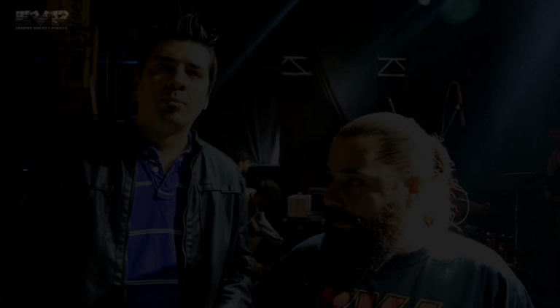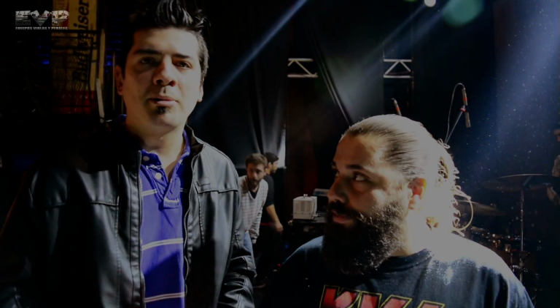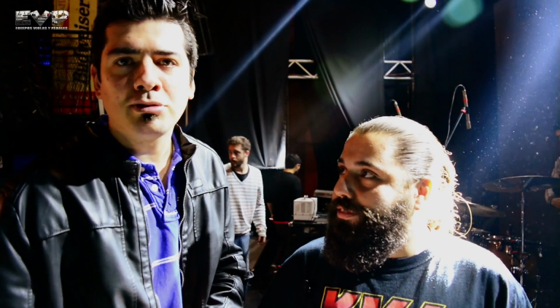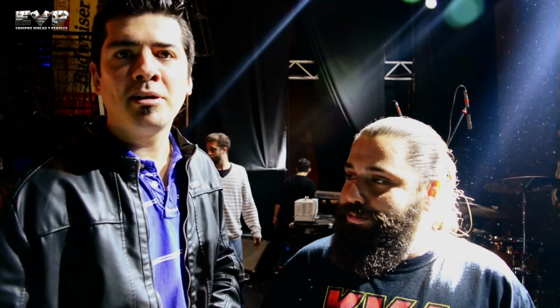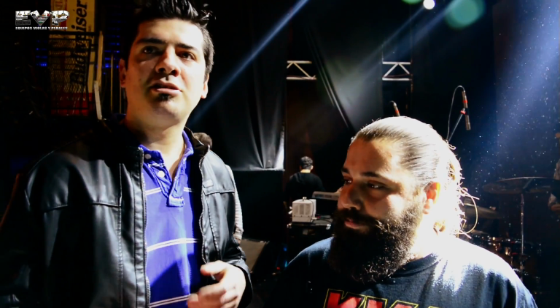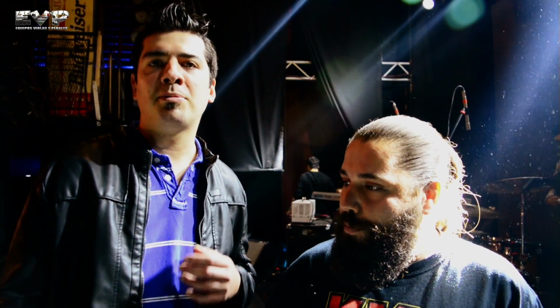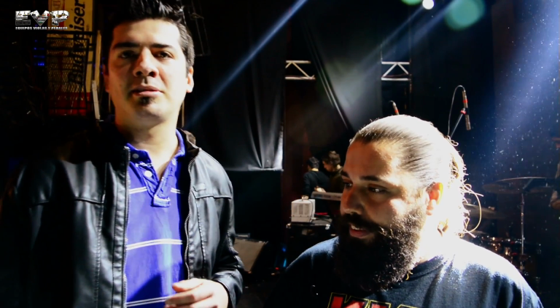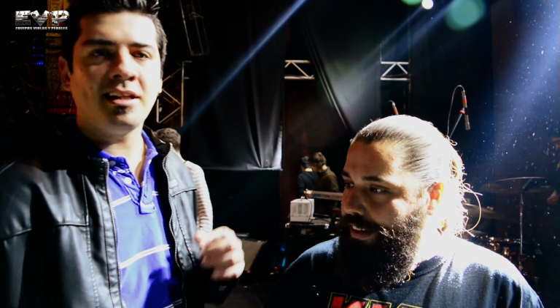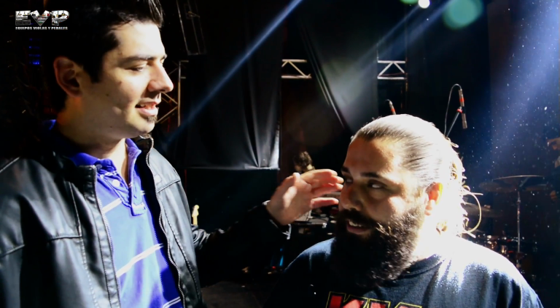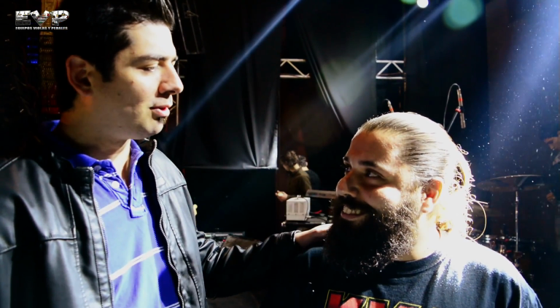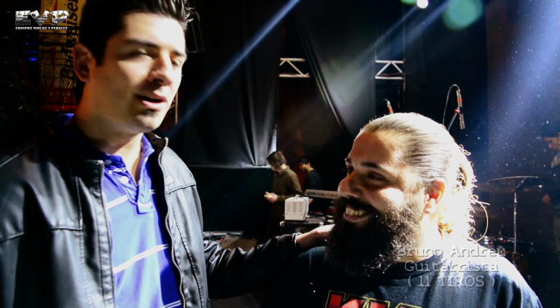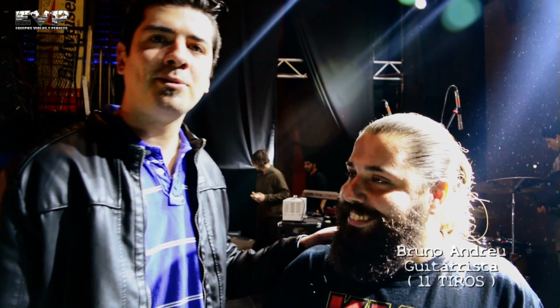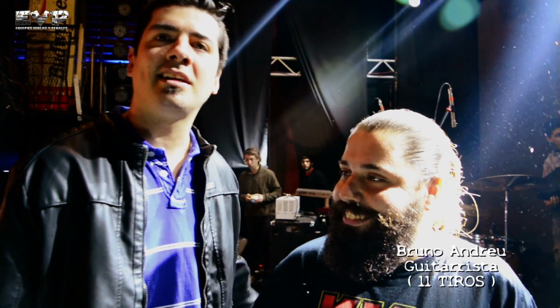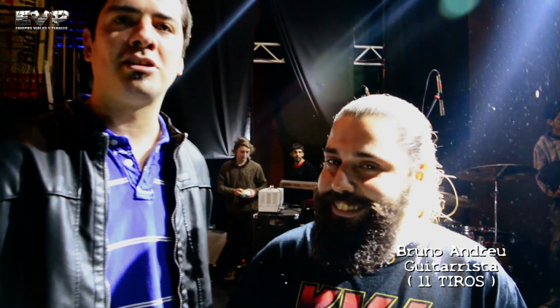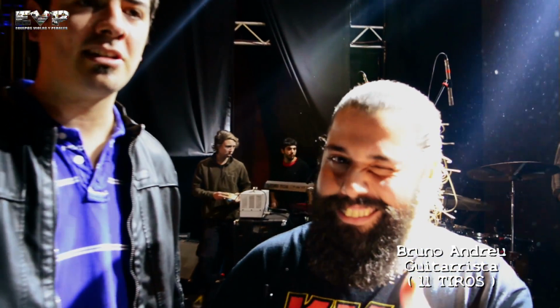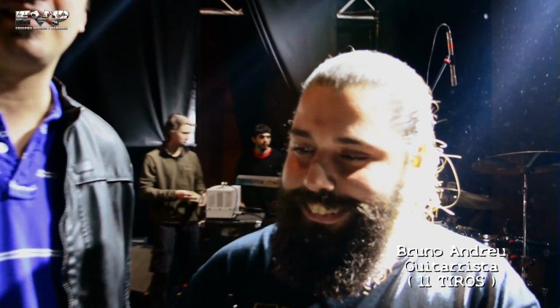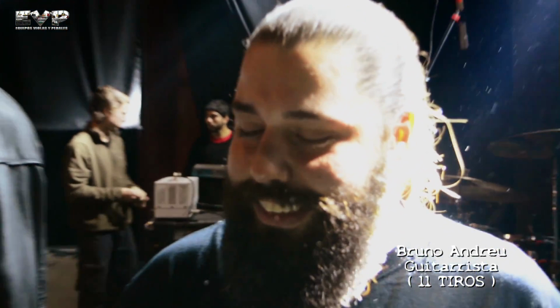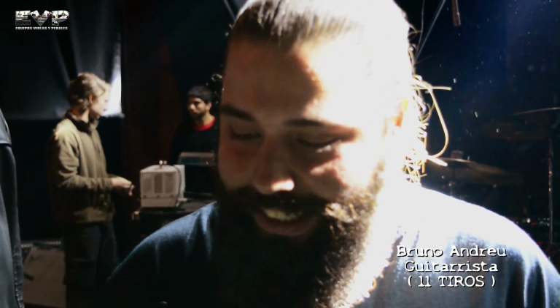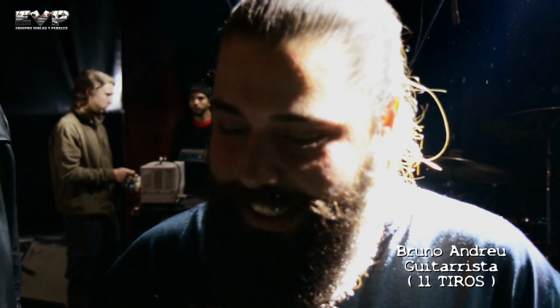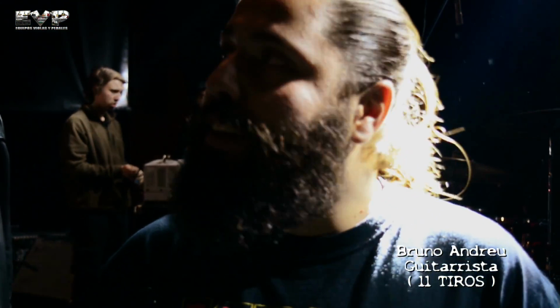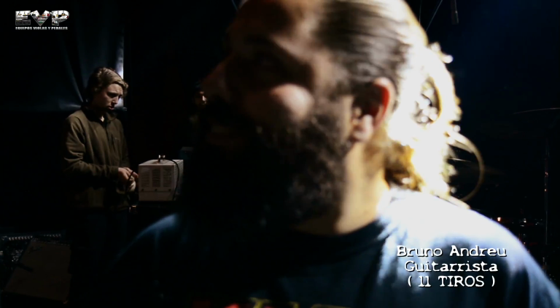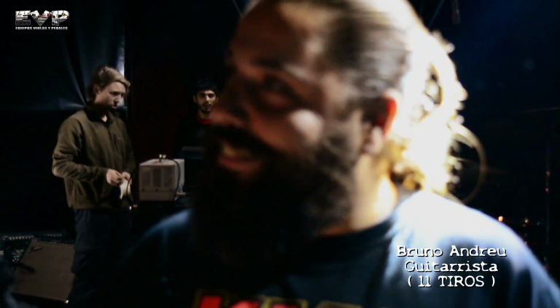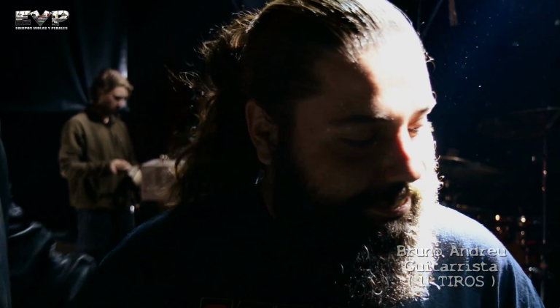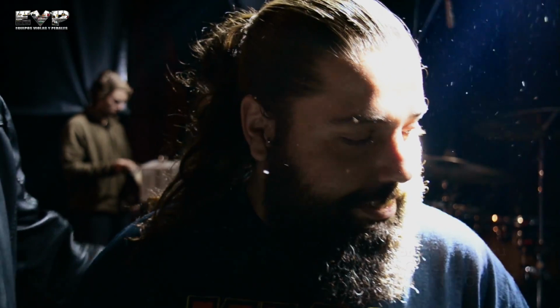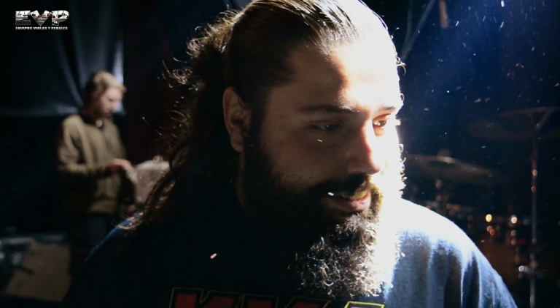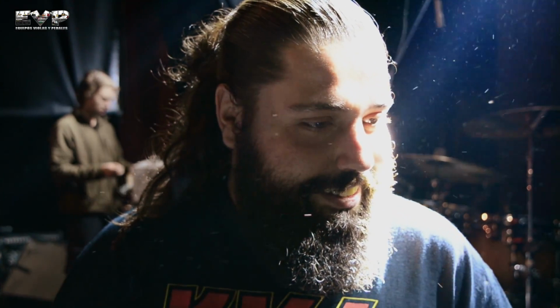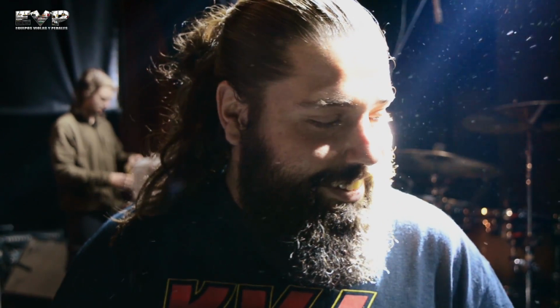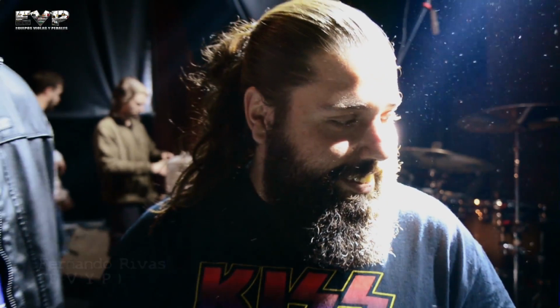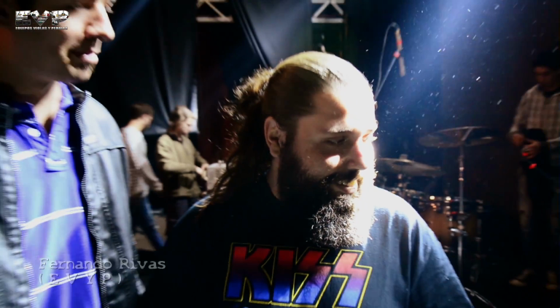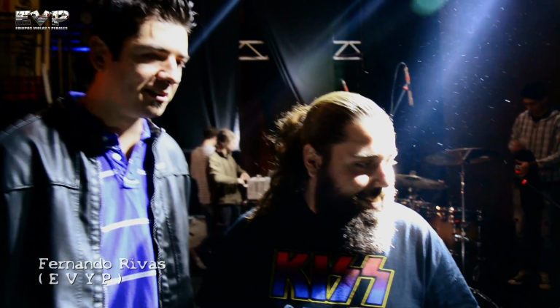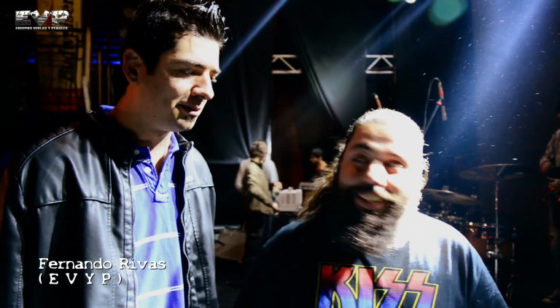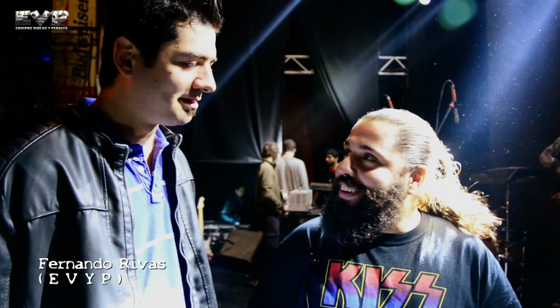Bueno, bienvenidos una vez más a una edición de Equipos Violas y Pedales. Estamos con Bruno Andreu, guitarrista de Once Tiros, que se presenta hoy en Montevideo Music Box. Nos va a mostrar todo el arsenal que se trajo para hoy. Bienvenido, Bruno.